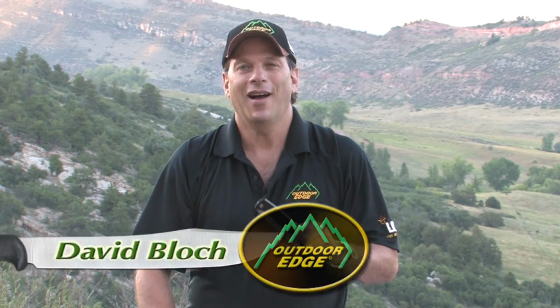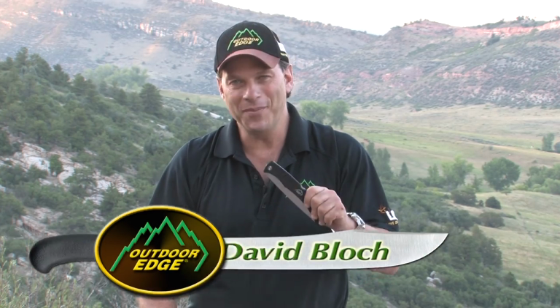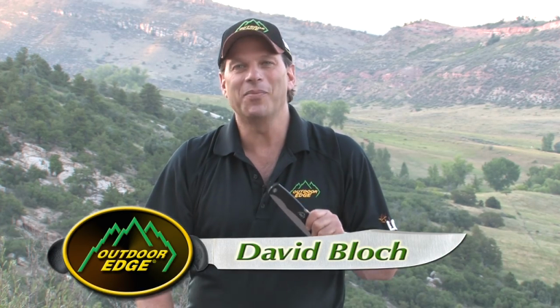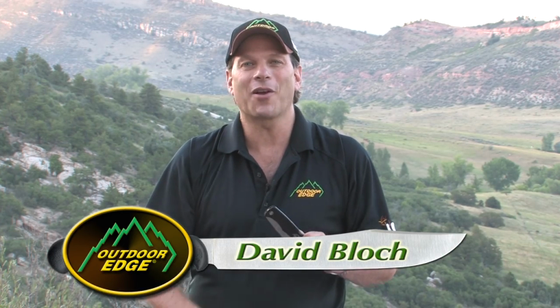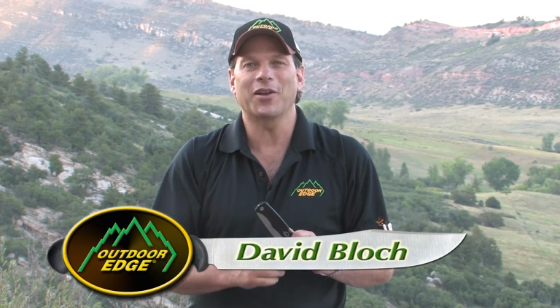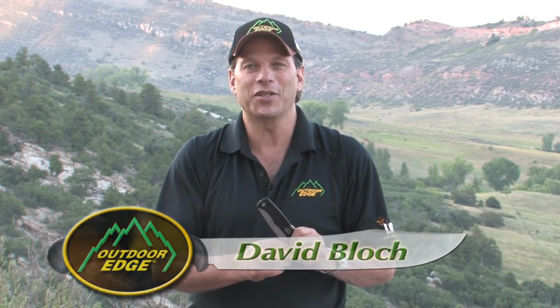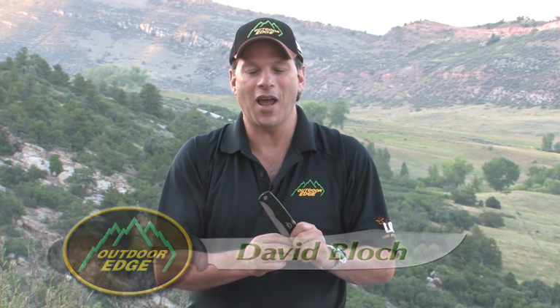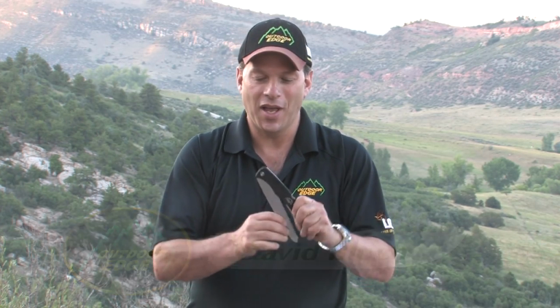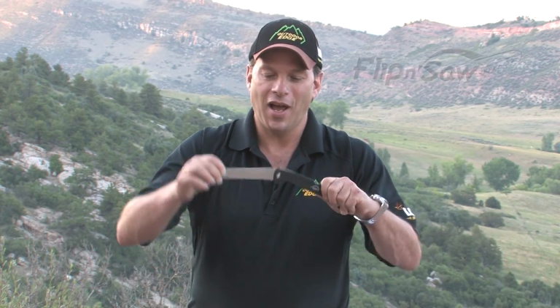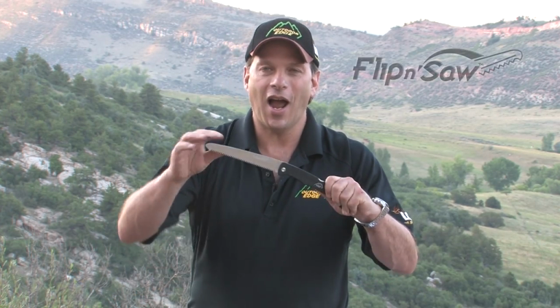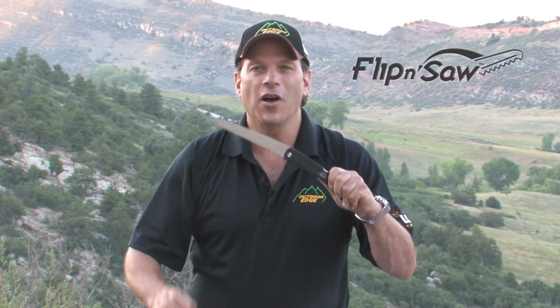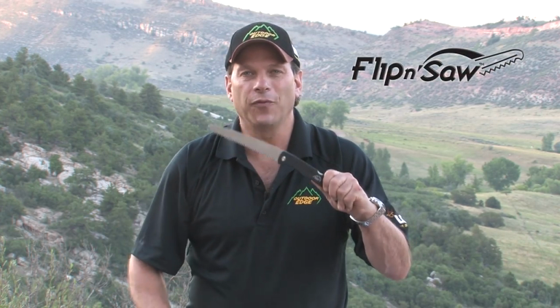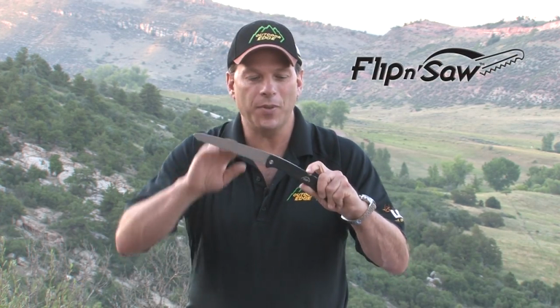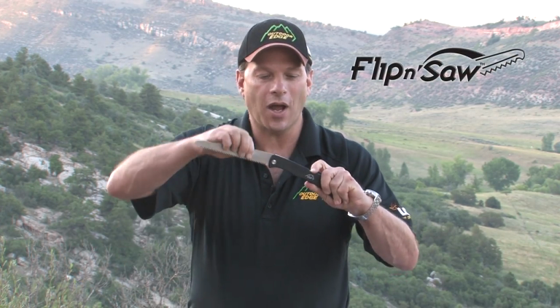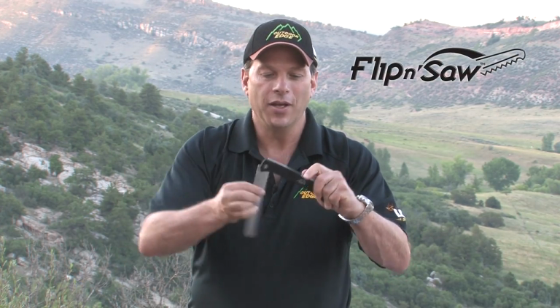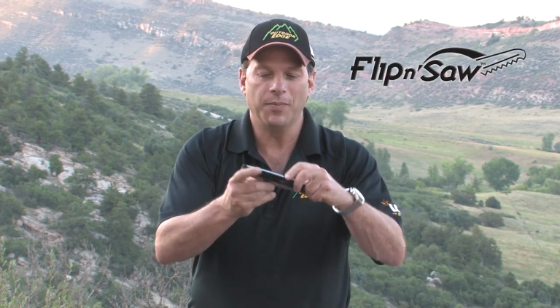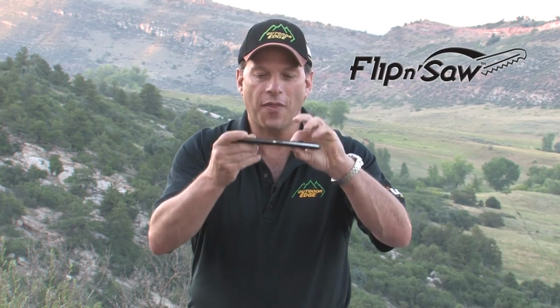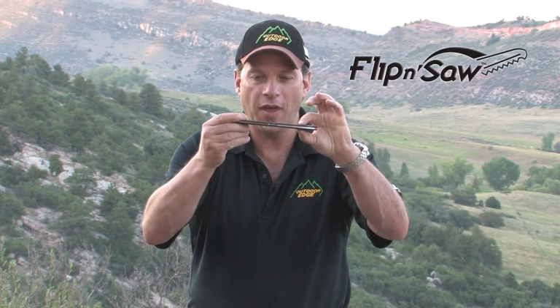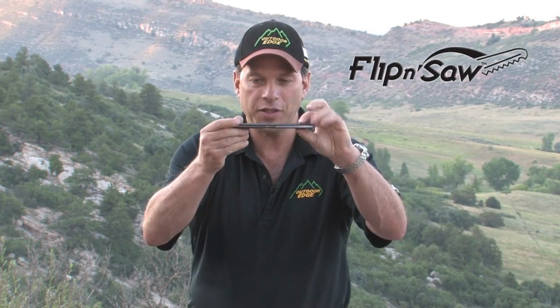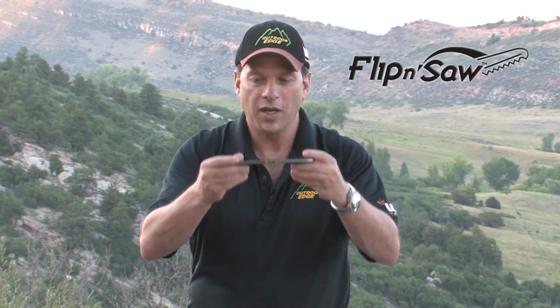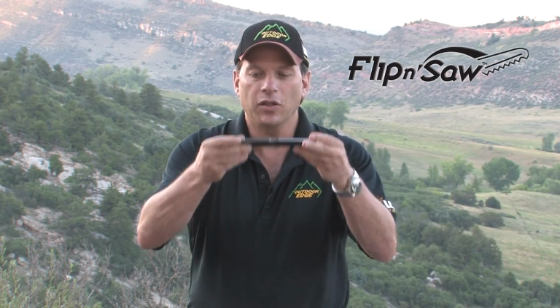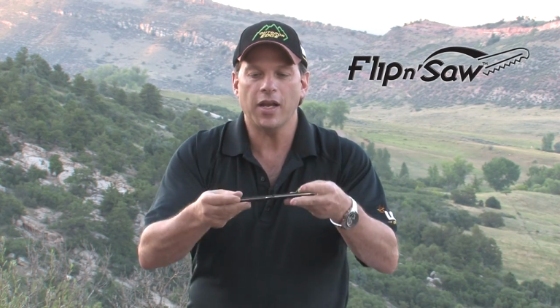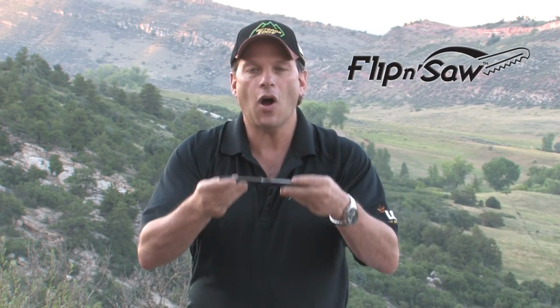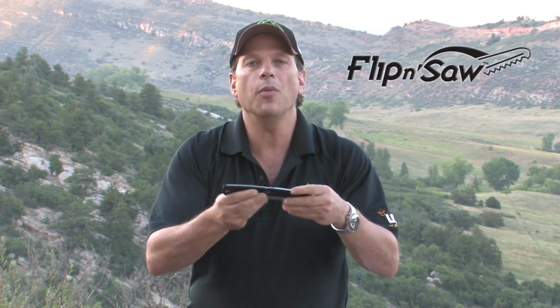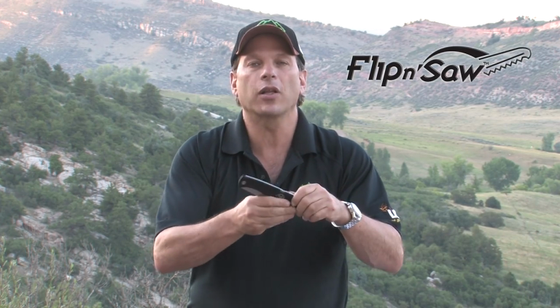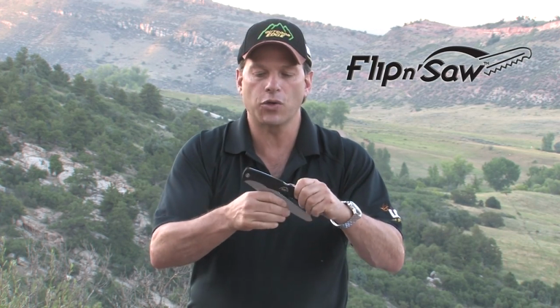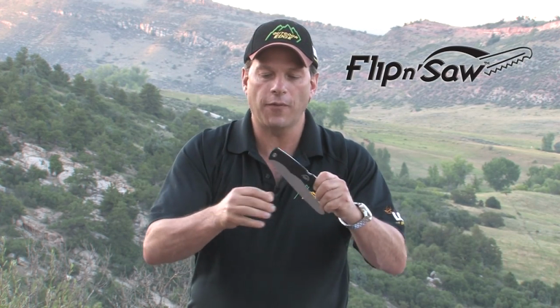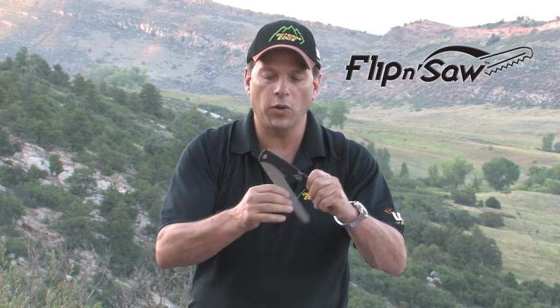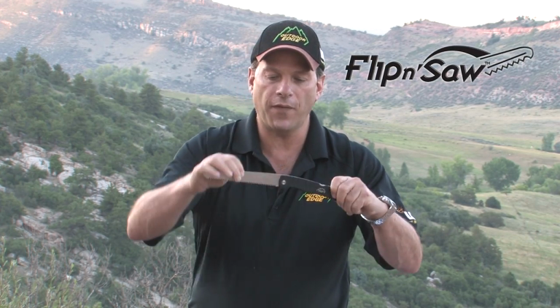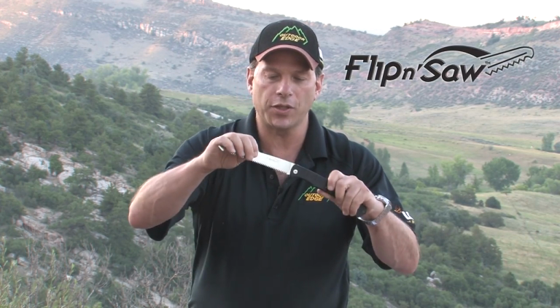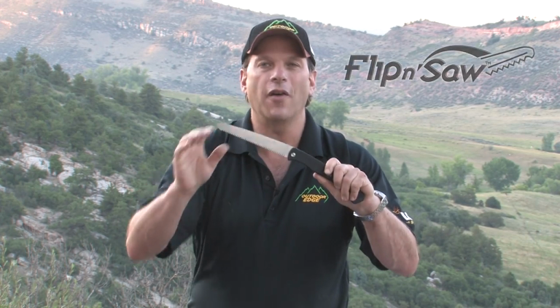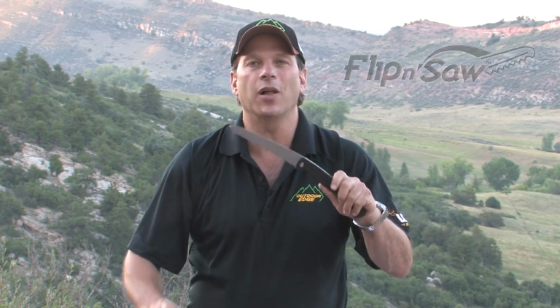Hi, I'm David Block with Outer Edge Knives. I developed a Flip and Saw to be the thinnest, lightest, all metal constructed folding field saw available.